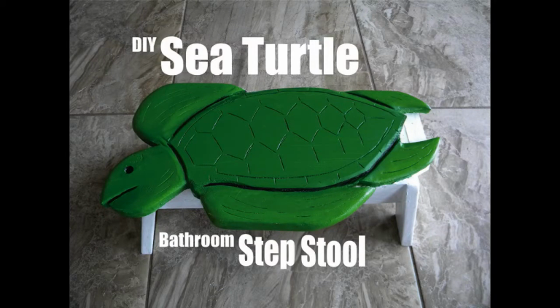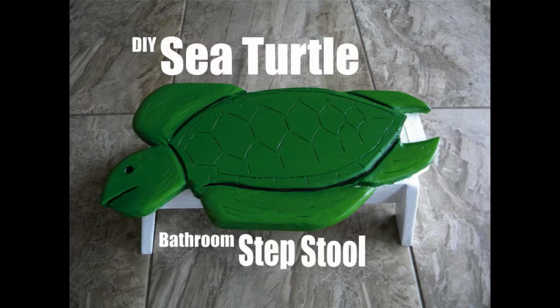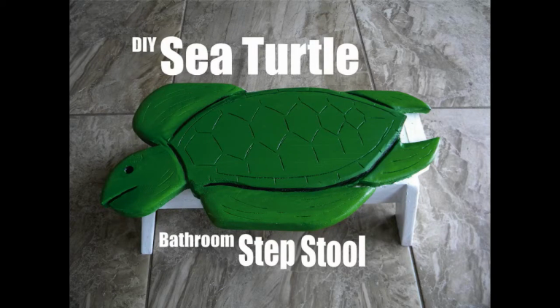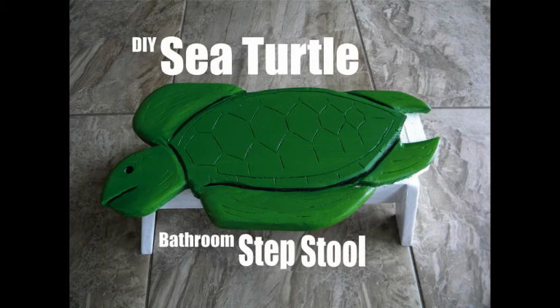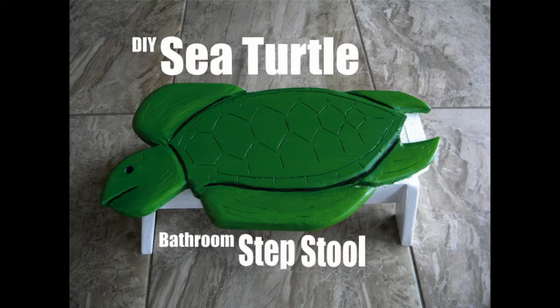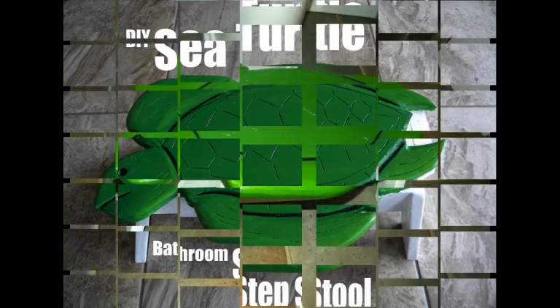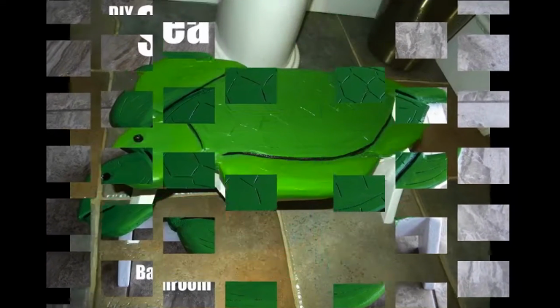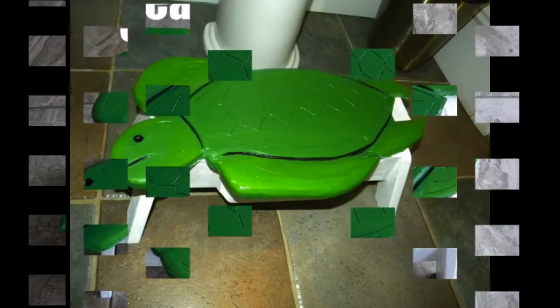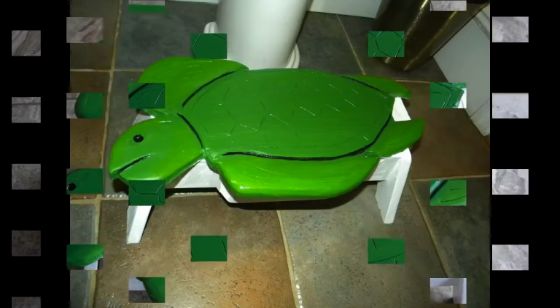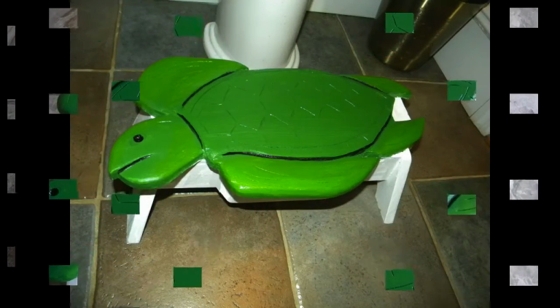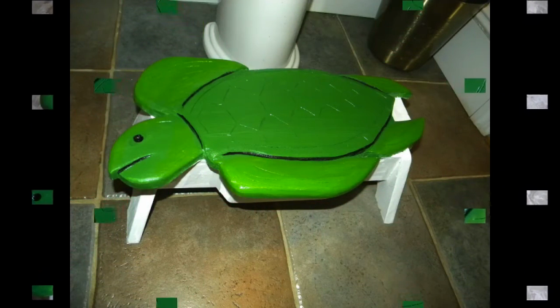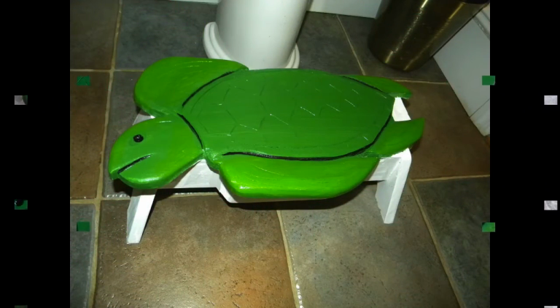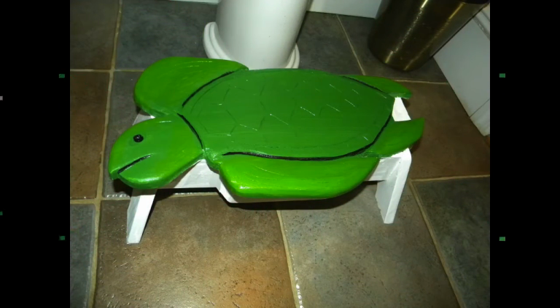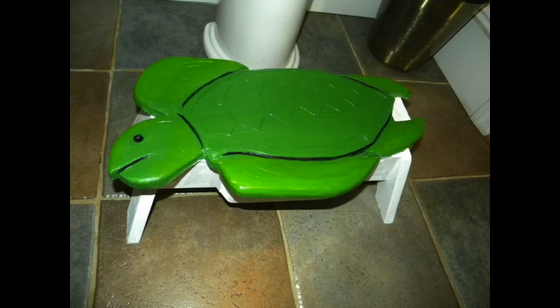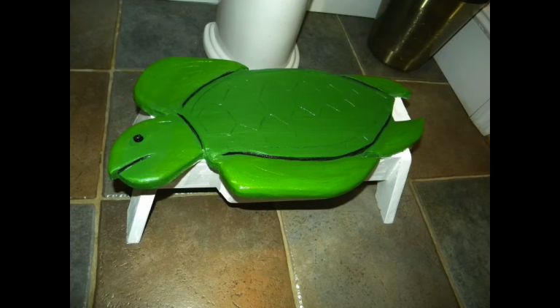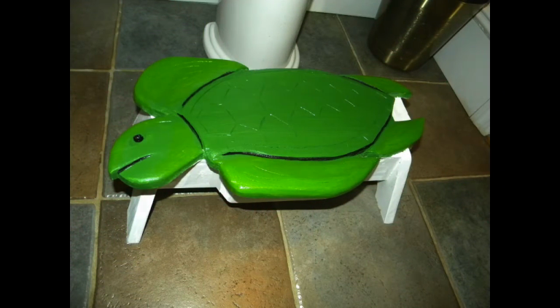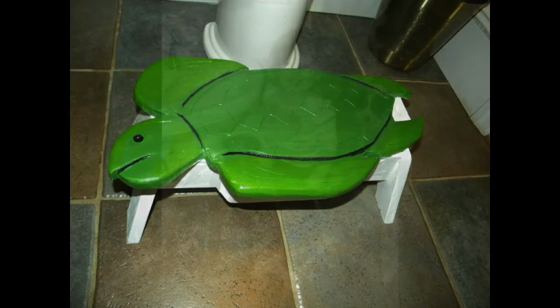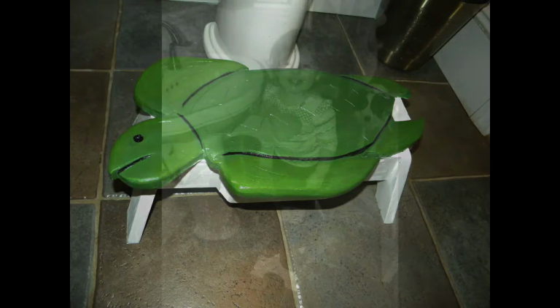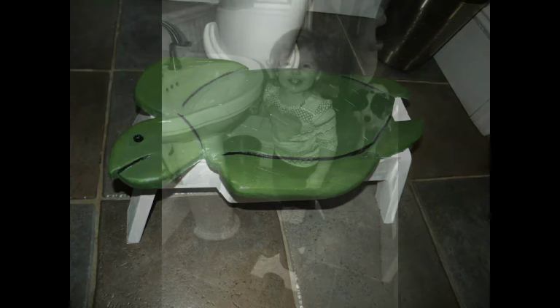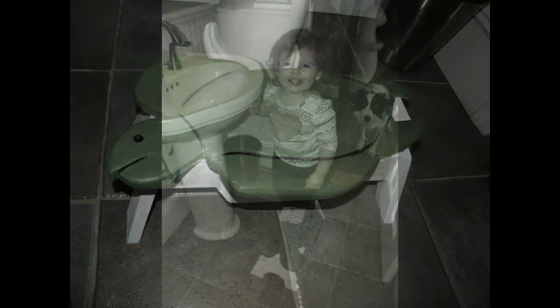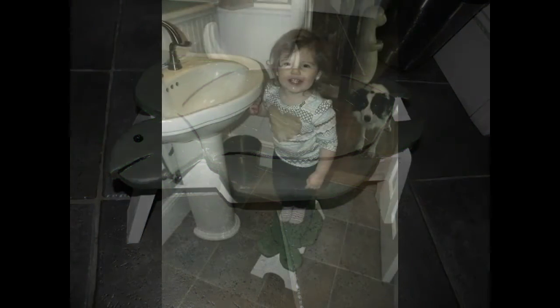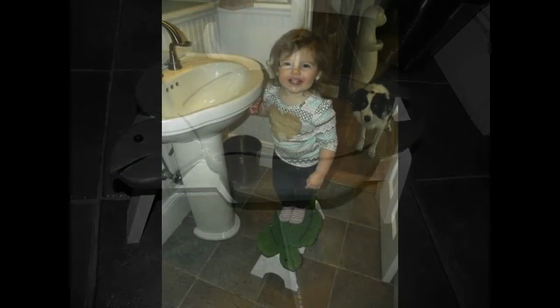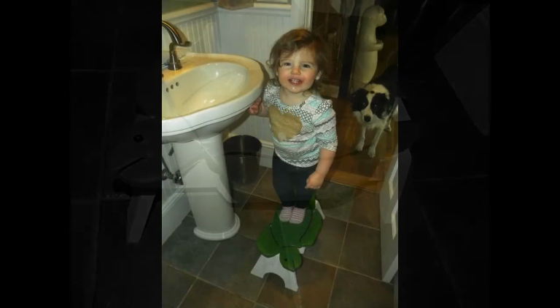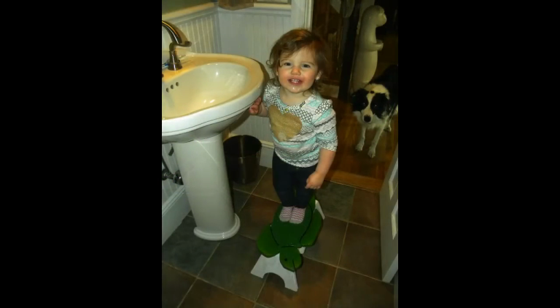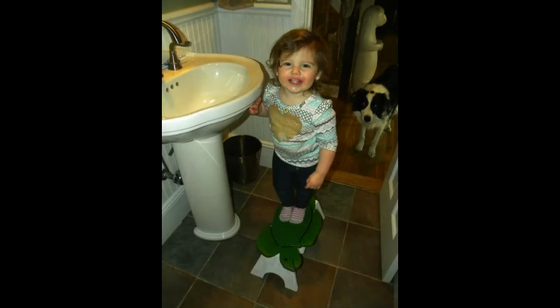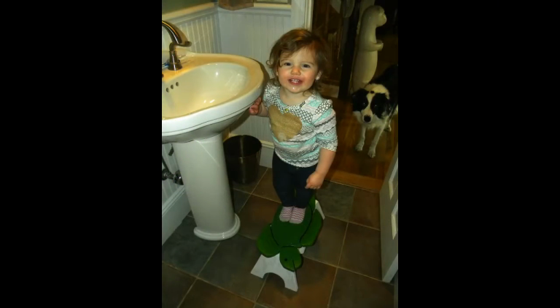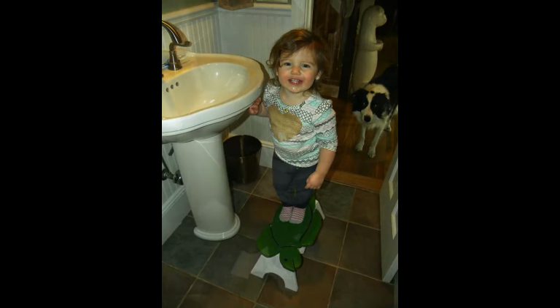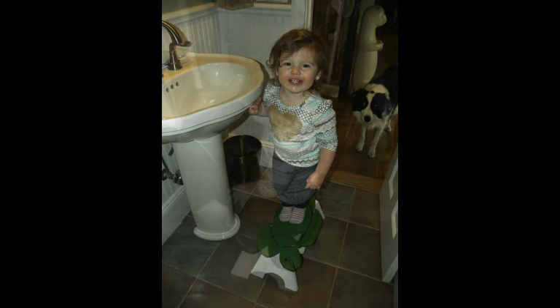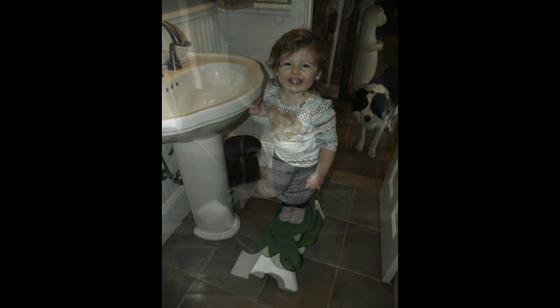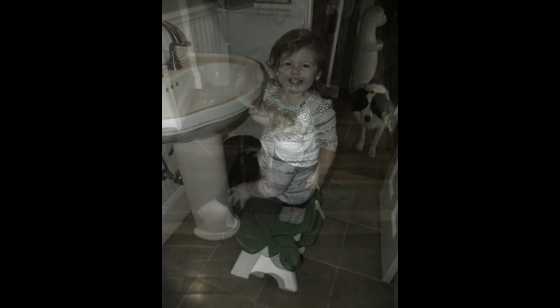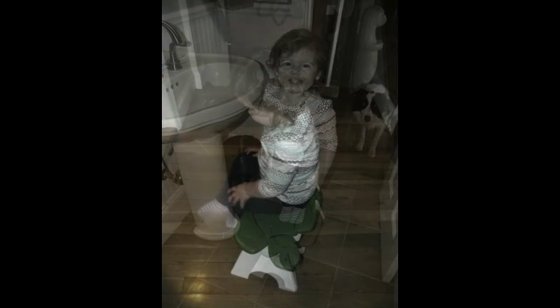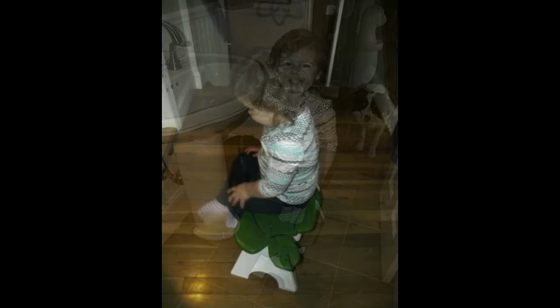Welcome to DIYEasyCrafts.com. This is a tutorial on how to make a DIY Sea Turtle Bathroom Step Stool. This is a very easy project and it's perfect for toddlers who can't reach the sink or countertops.